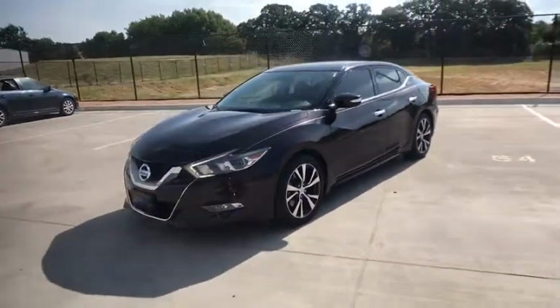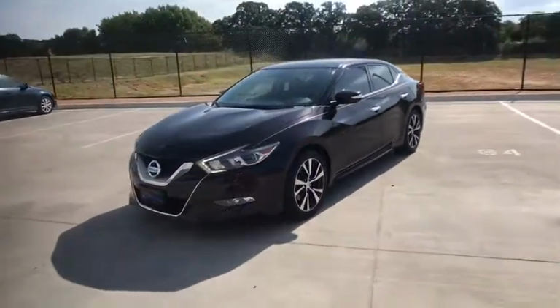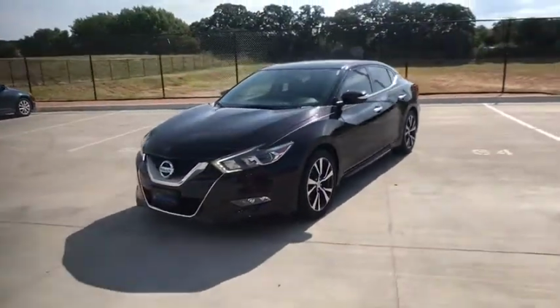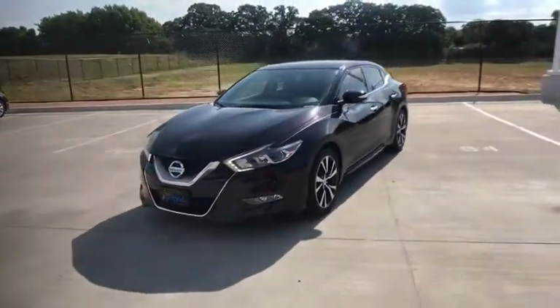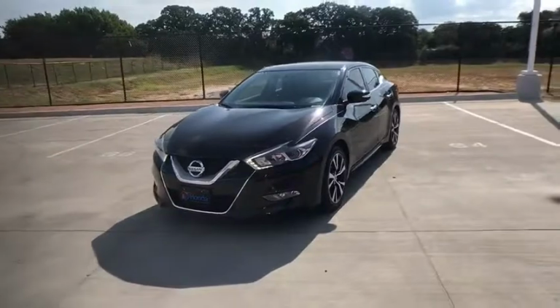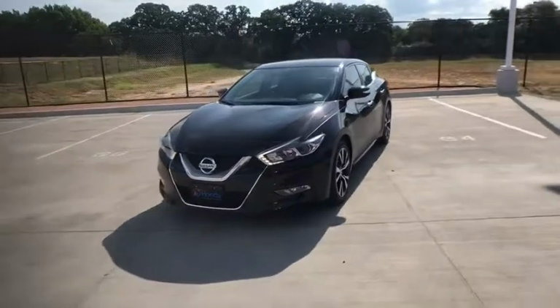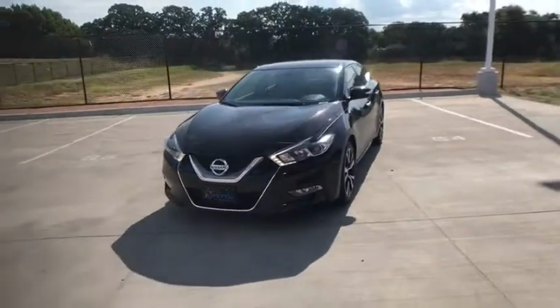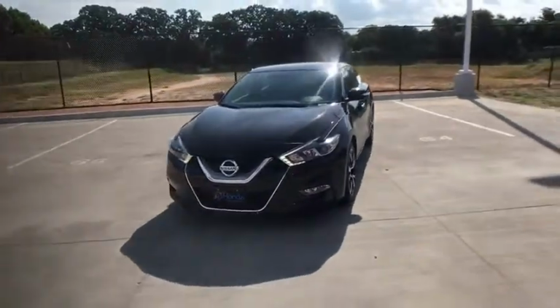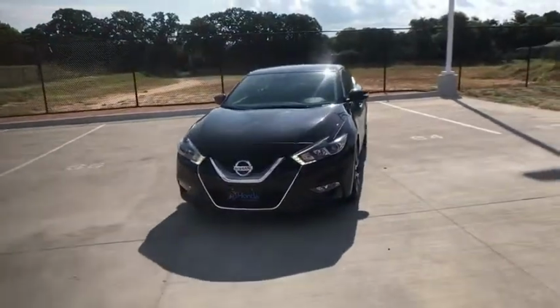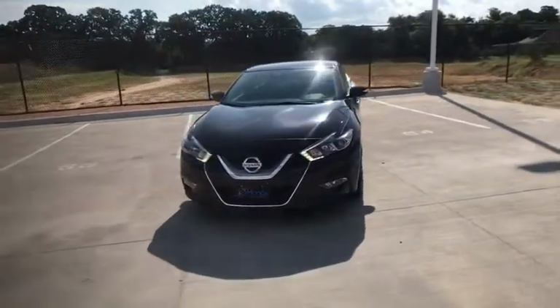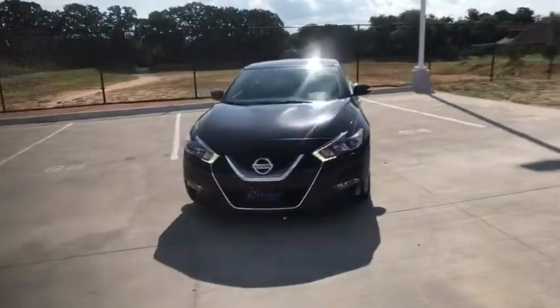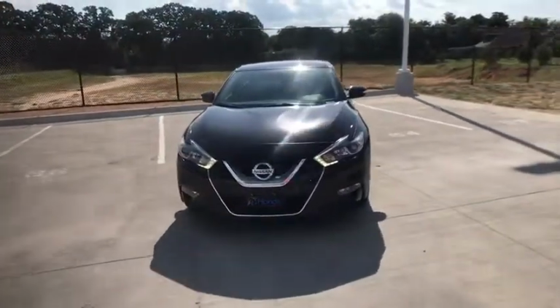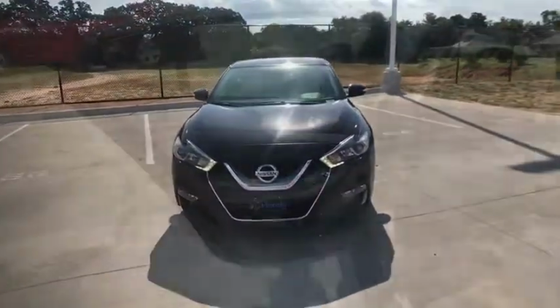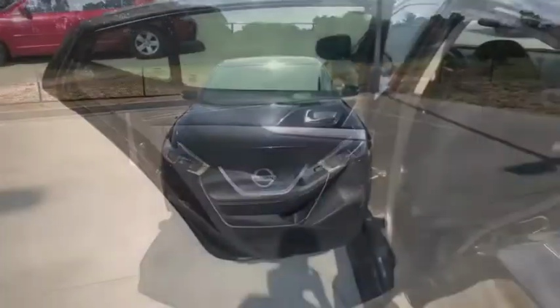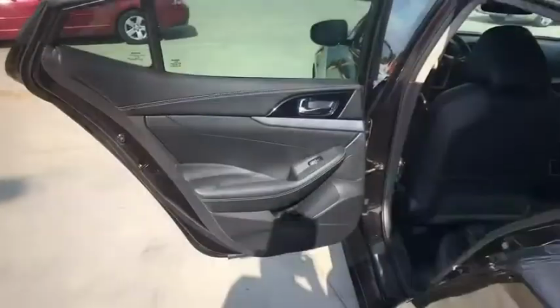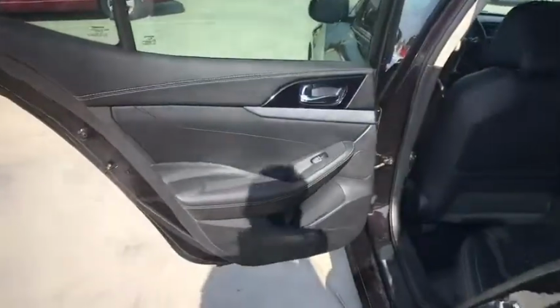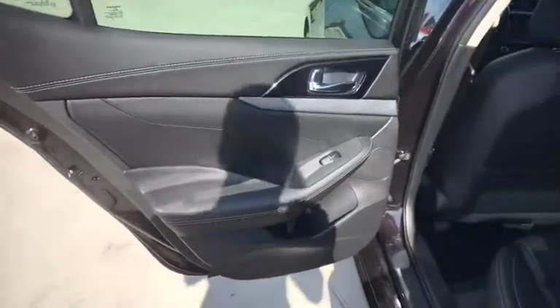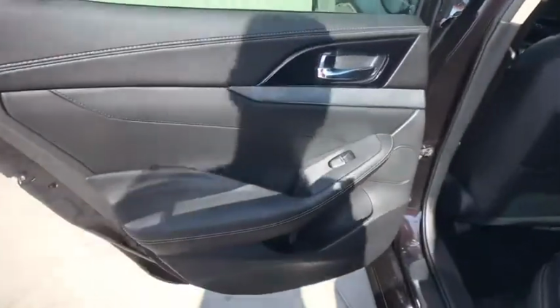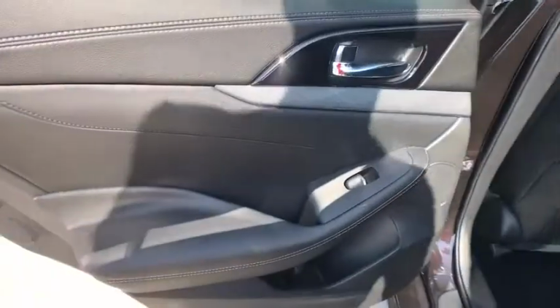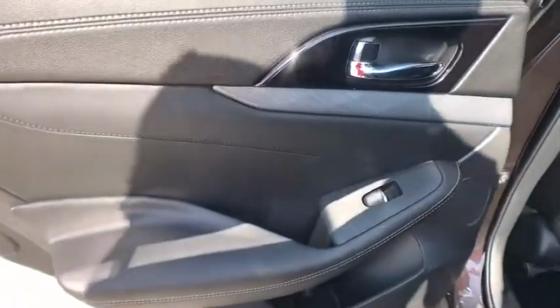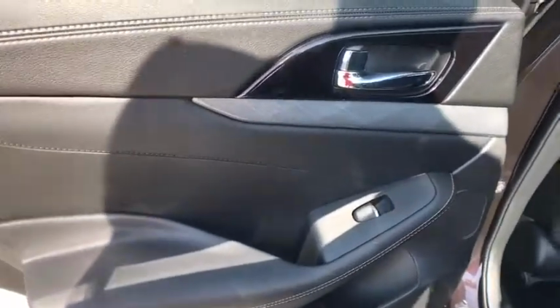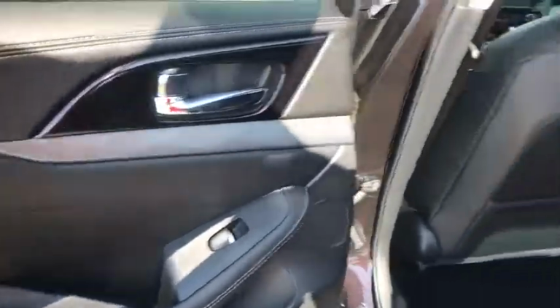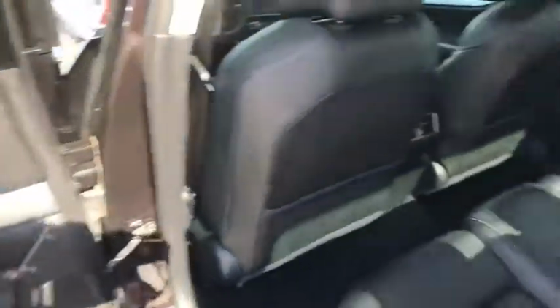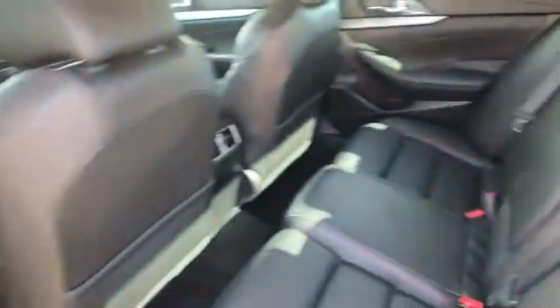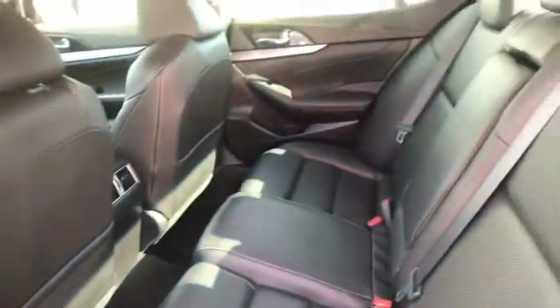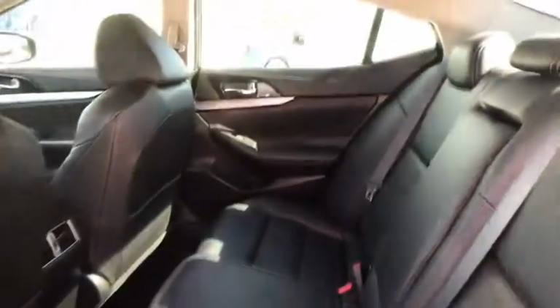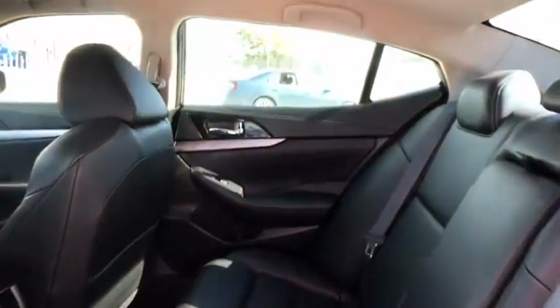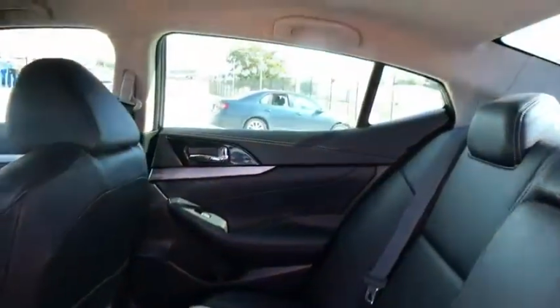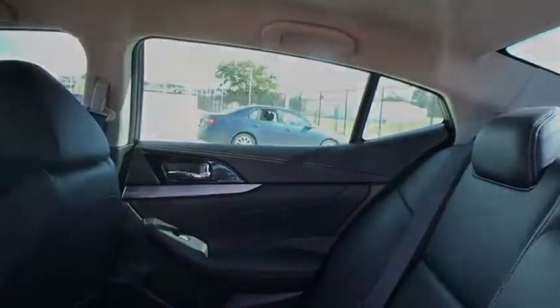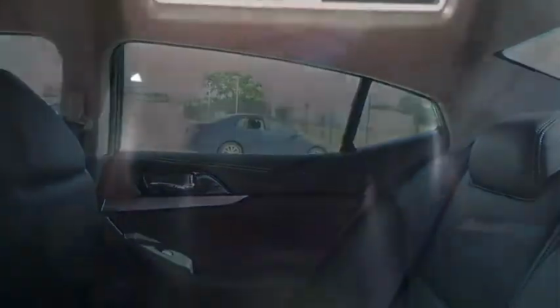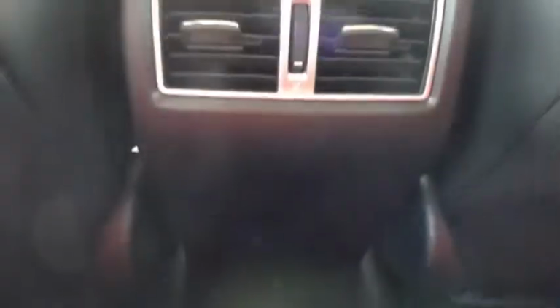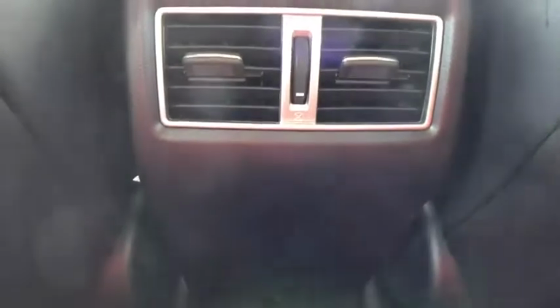Navigation system, Bluetooth, leather-wrapped steering wheel, power steering, adjustable steering wheel, cruise control, auto-dimming rear-view mirror, aluminum wheels, keyless start, four-wheel disc brakes, rear defrost.